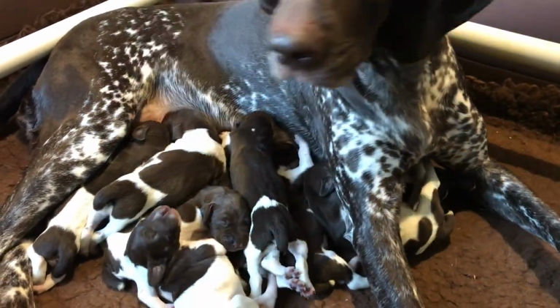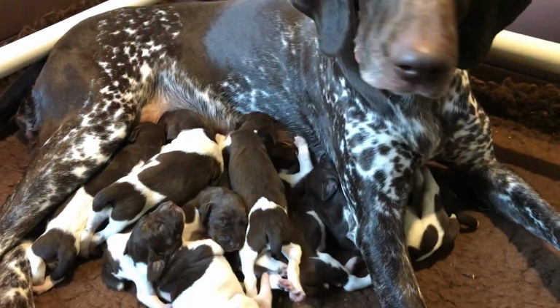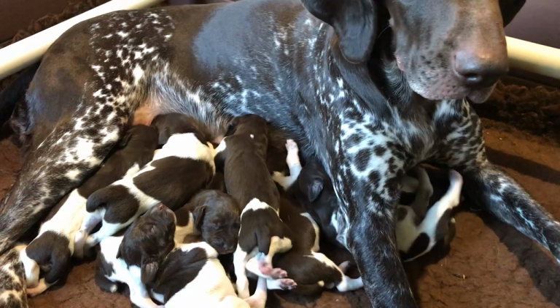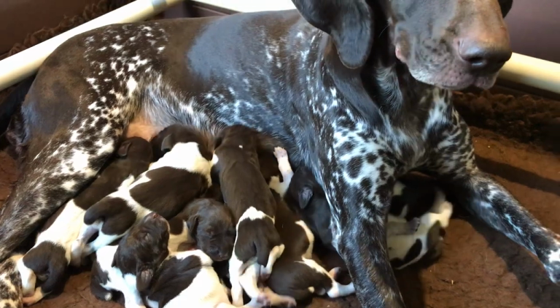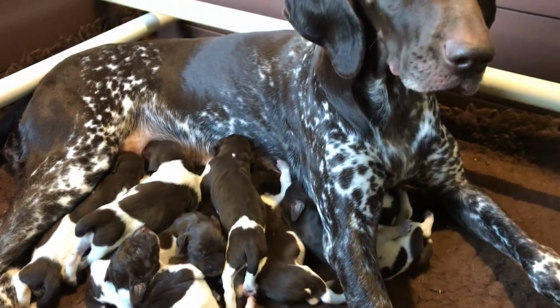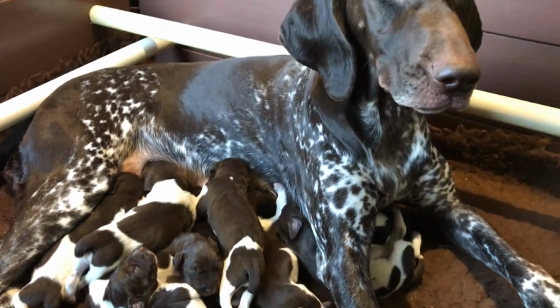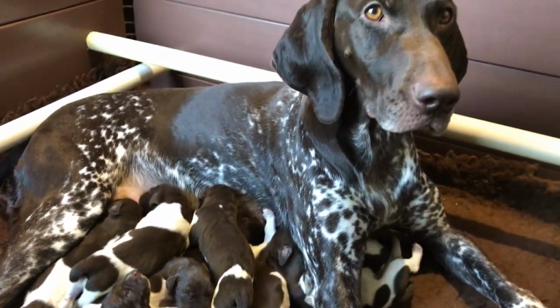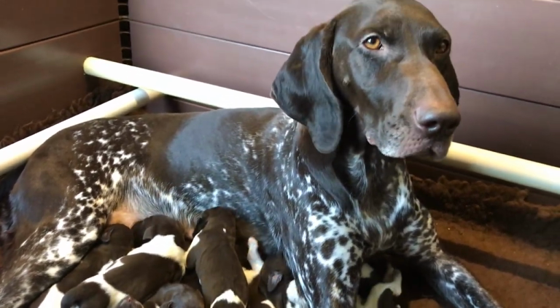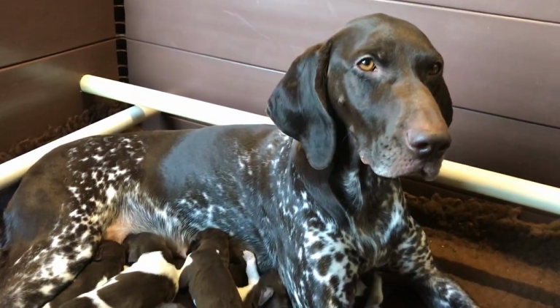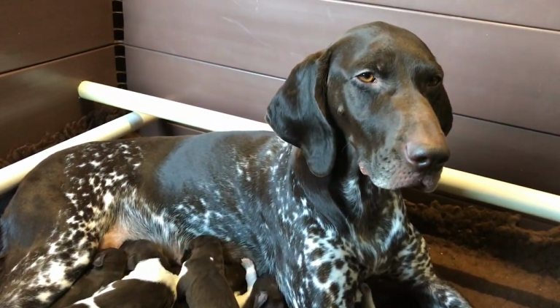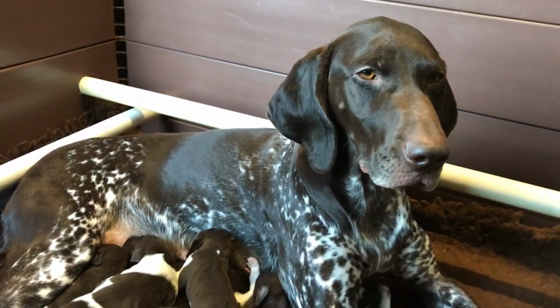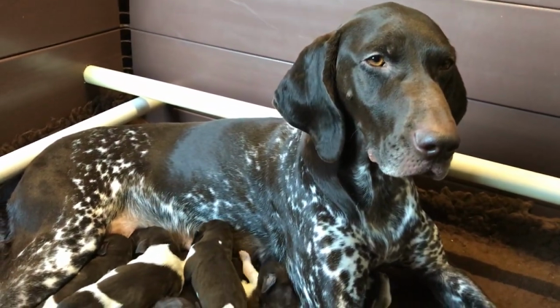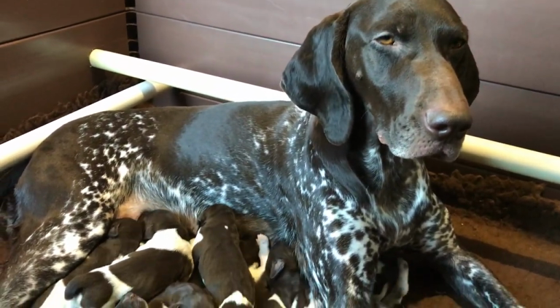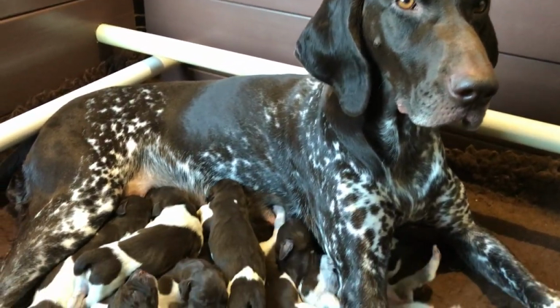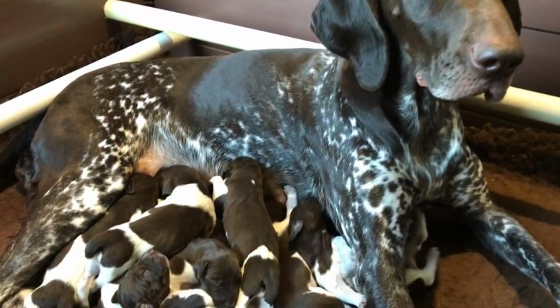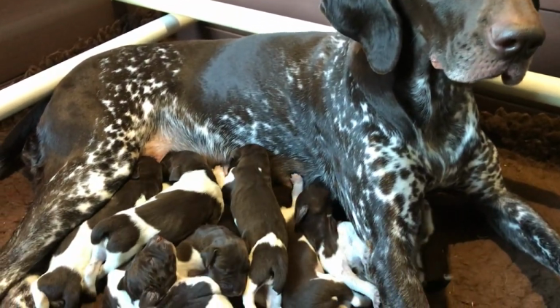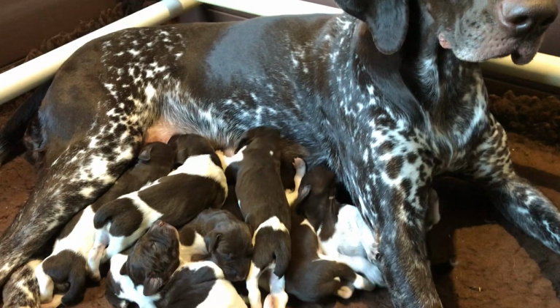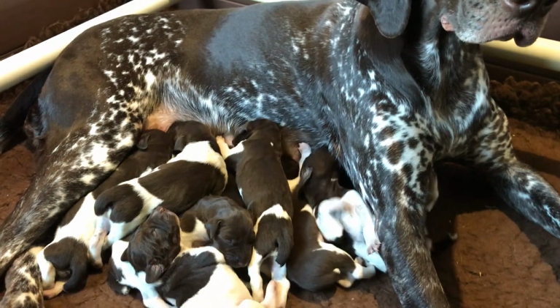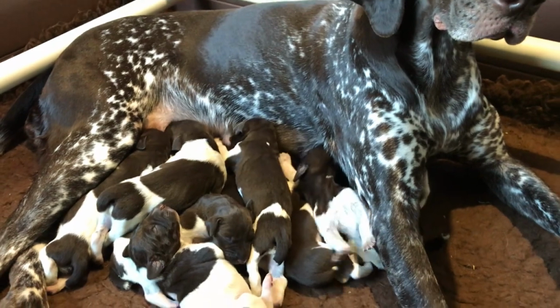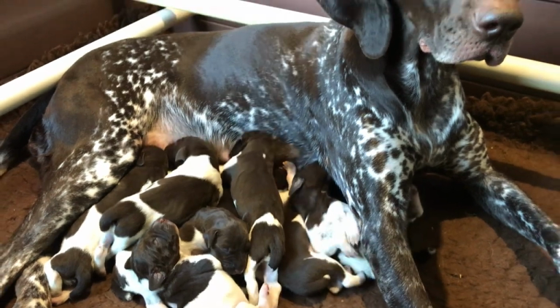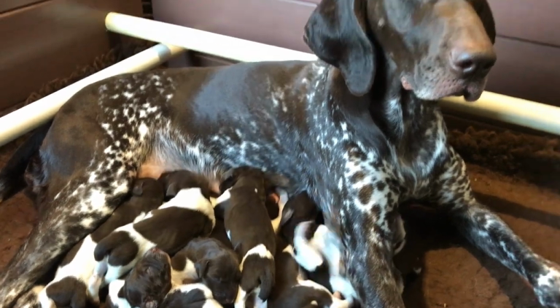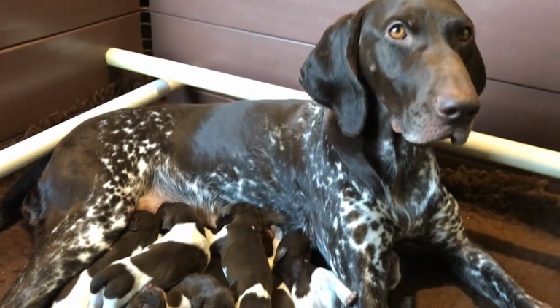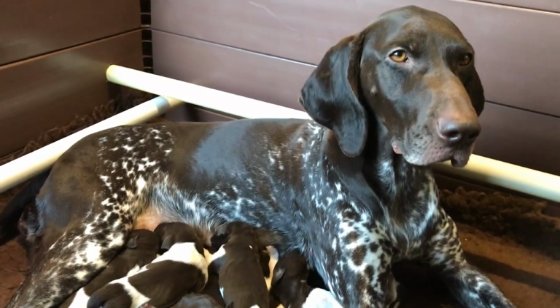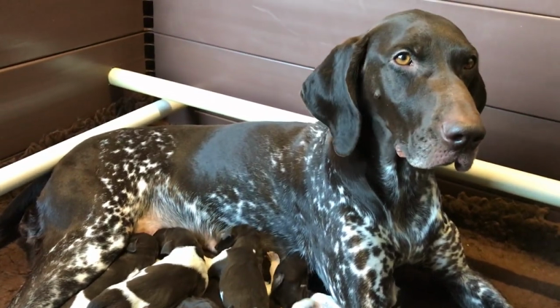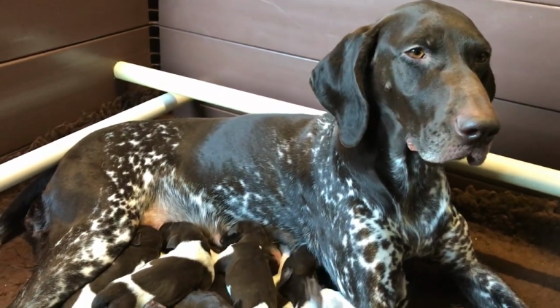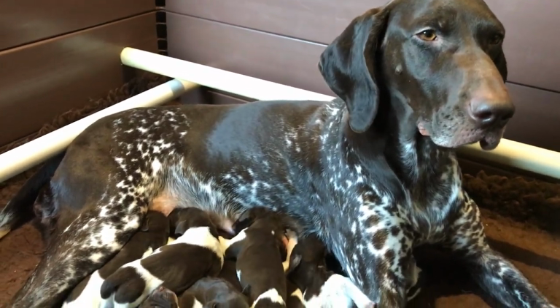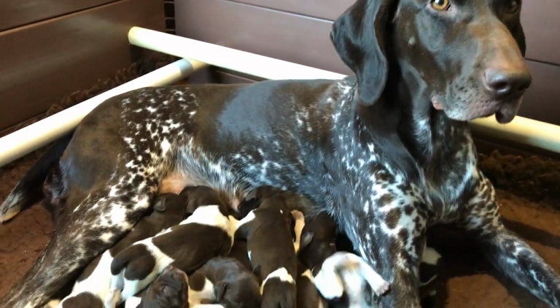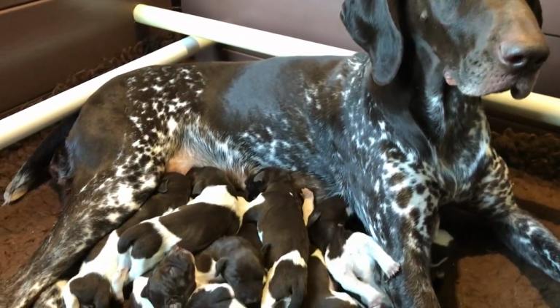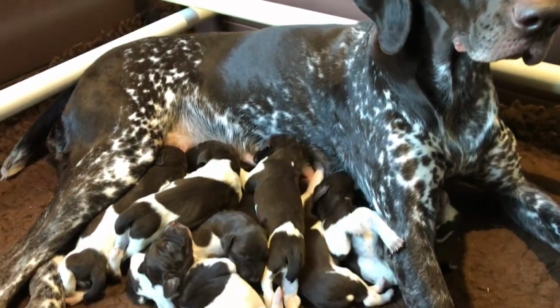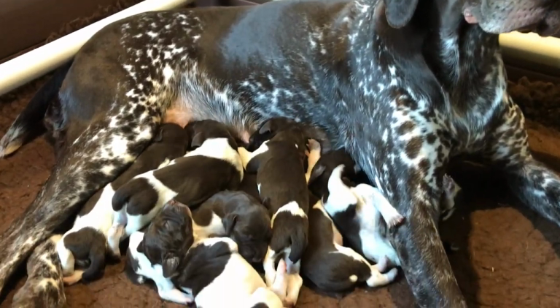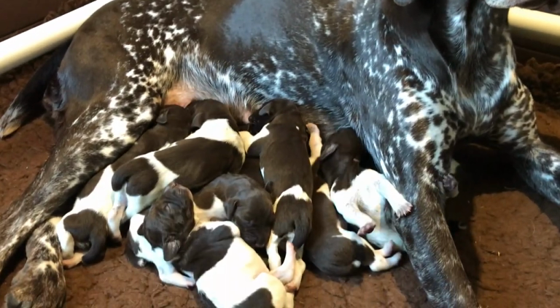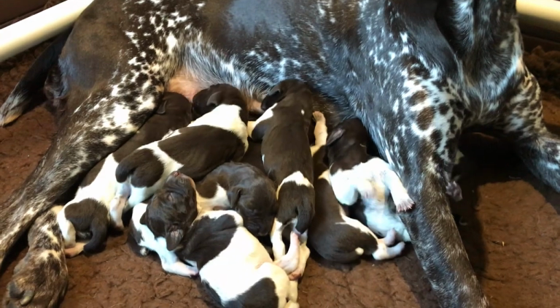She just stayed with them for a couple of hours and then had something to eat when we got home. You can see she's just a lovely mother and ever so diligent with them.